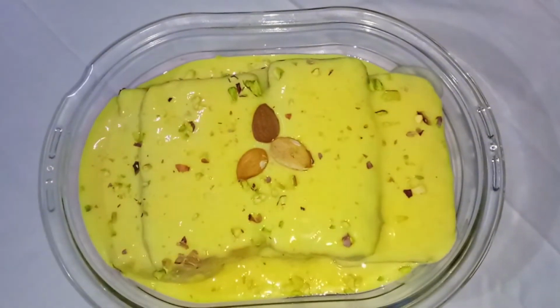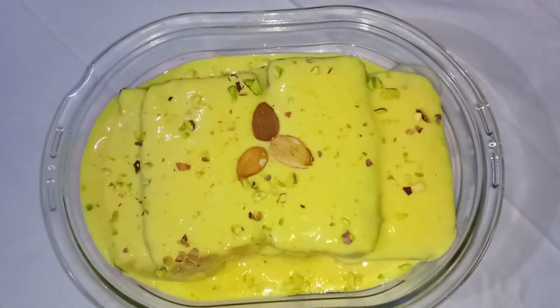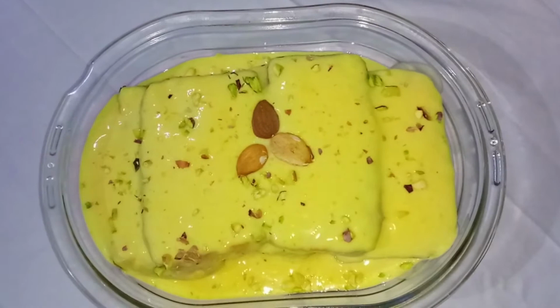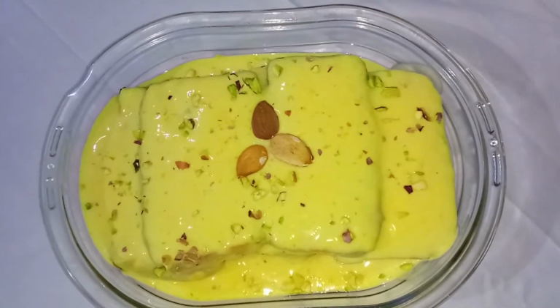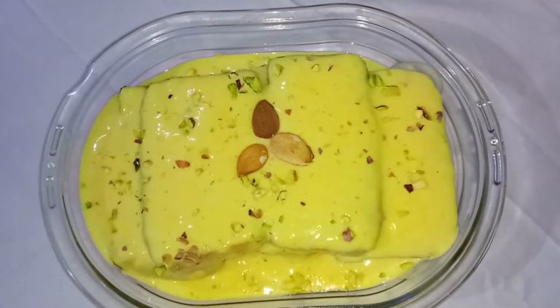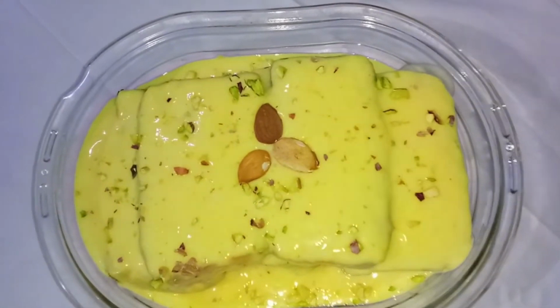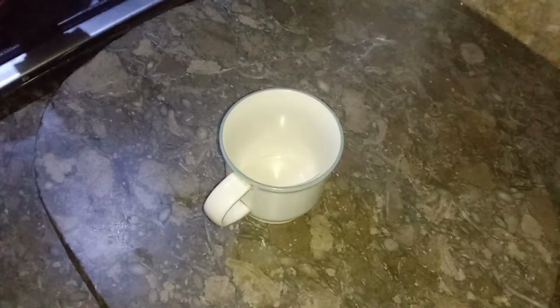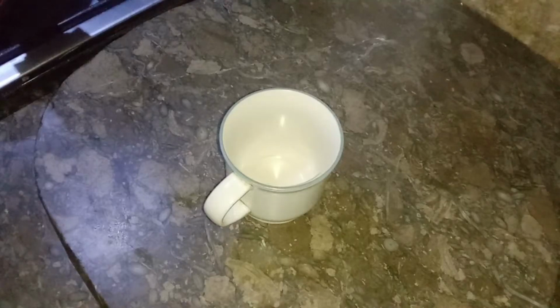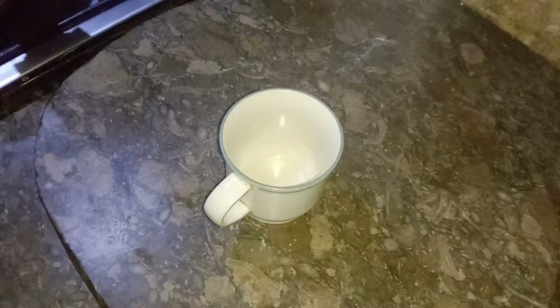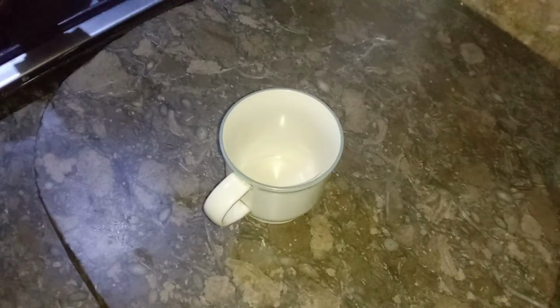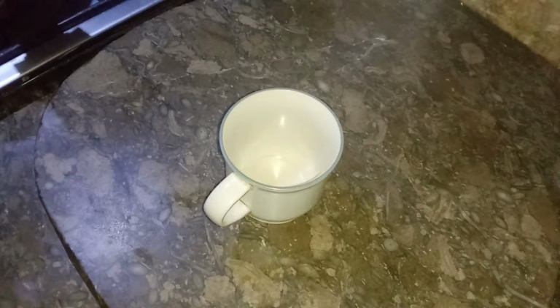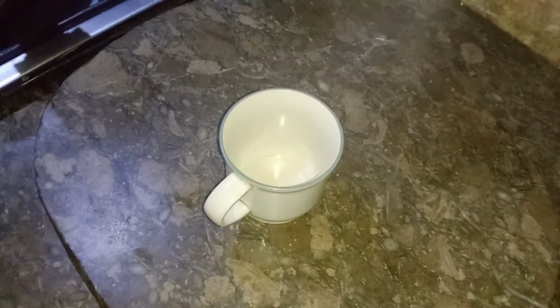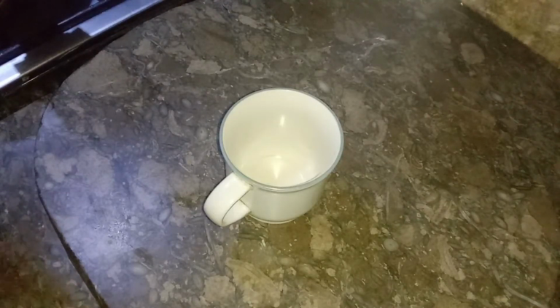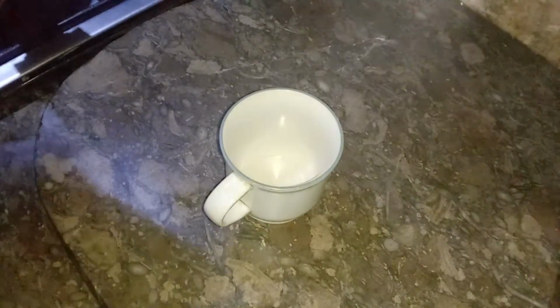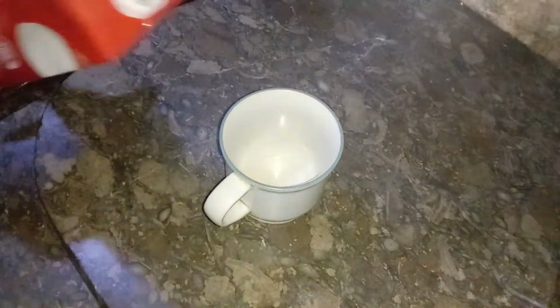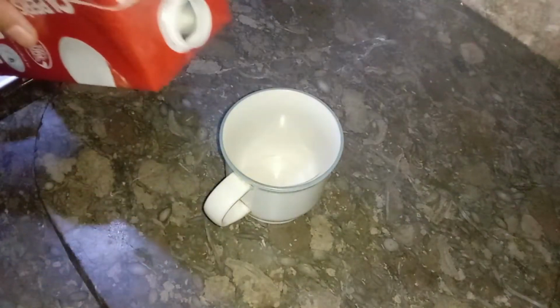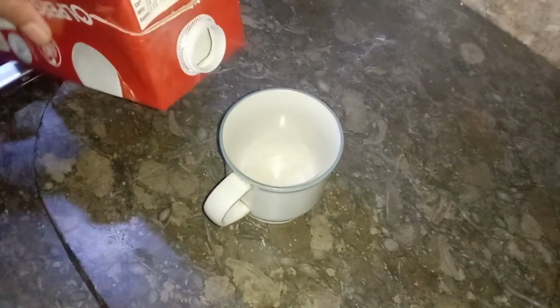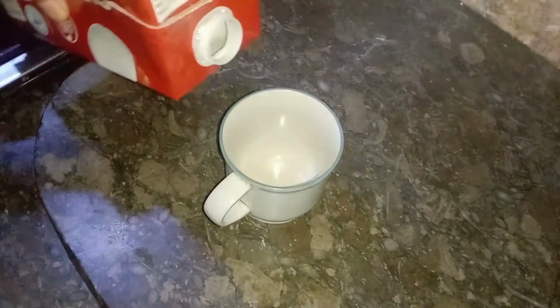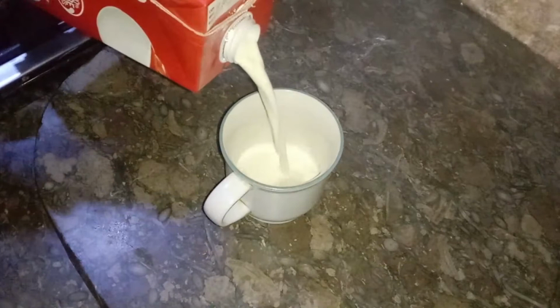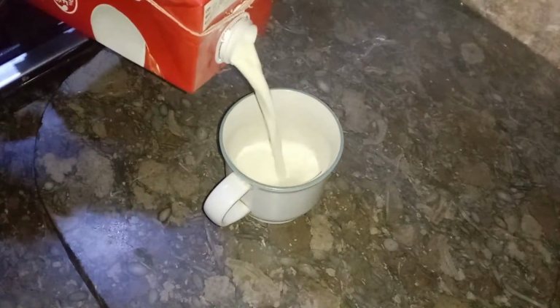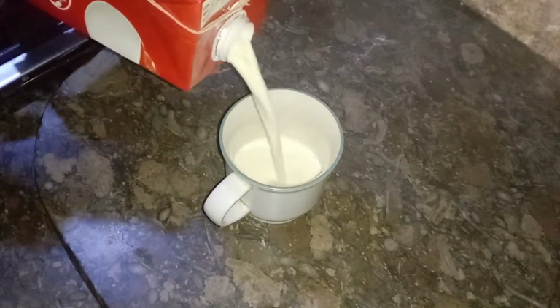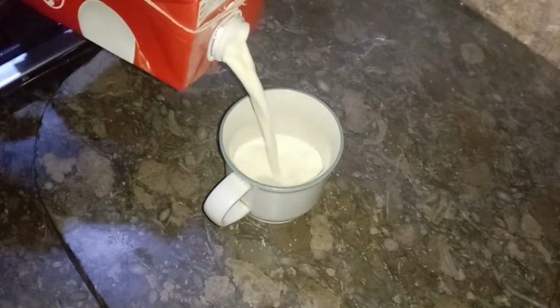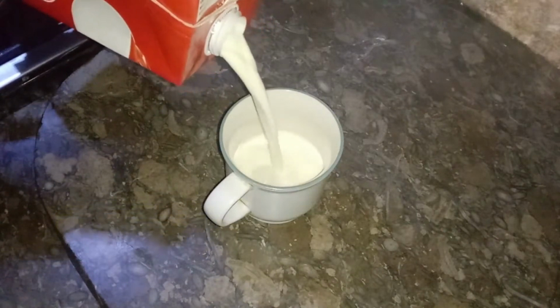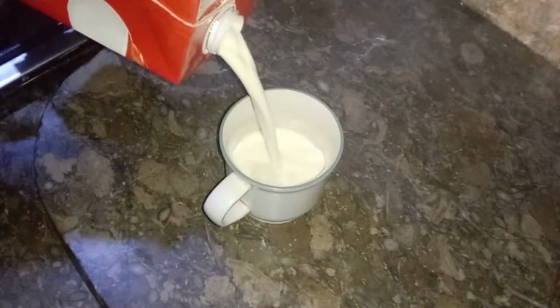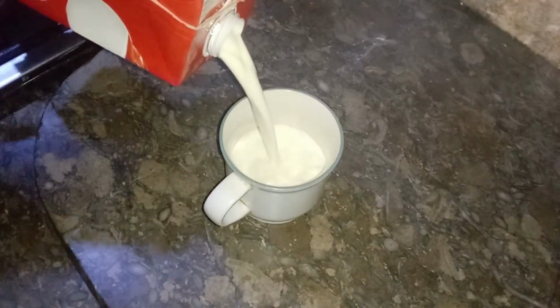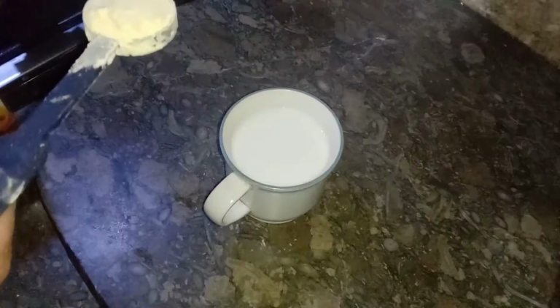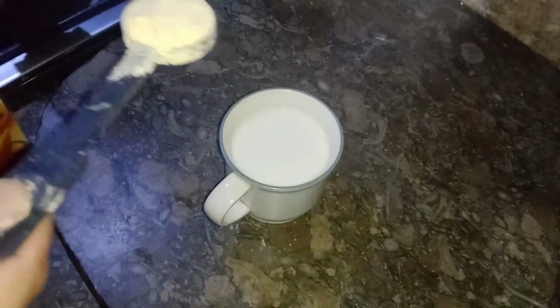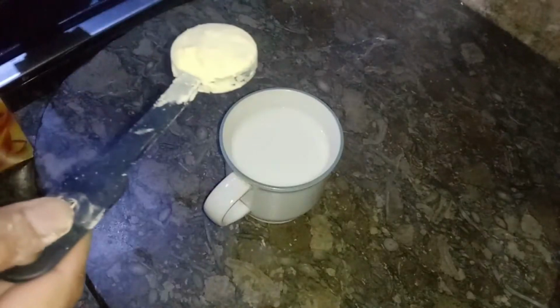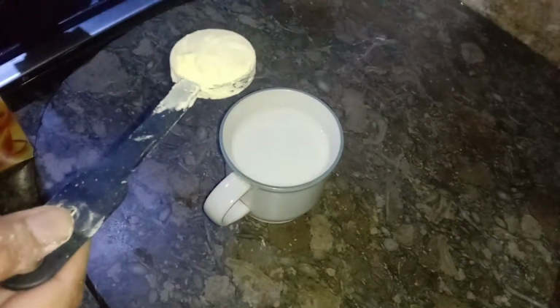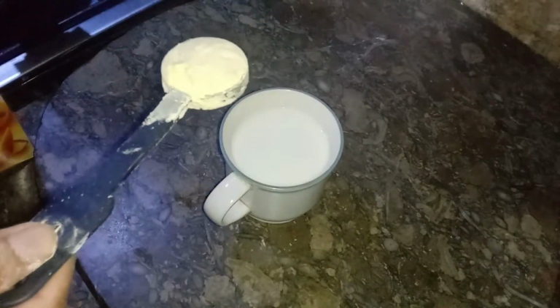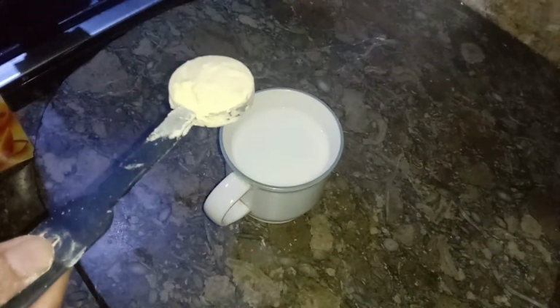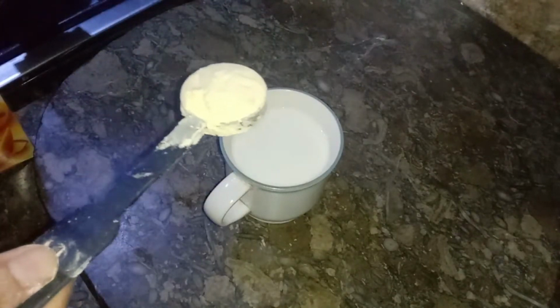French Toast with Custard. 1 cup of milk — you can use fresh milk. 2 tablespoons of Custard.